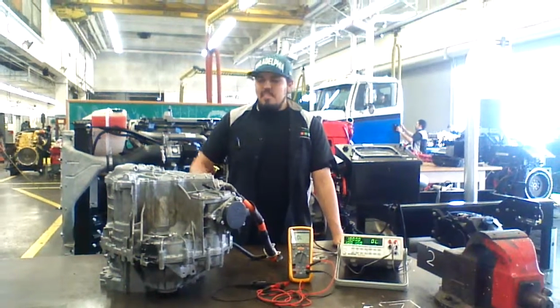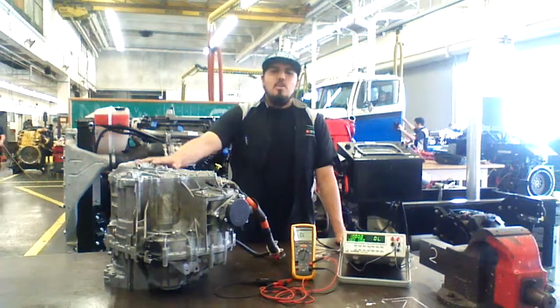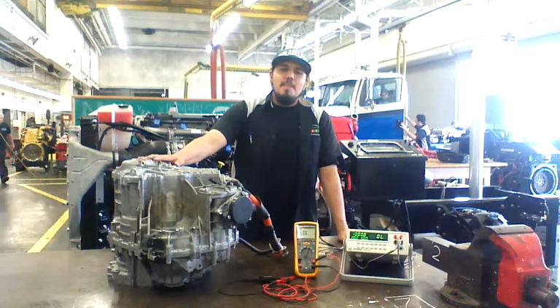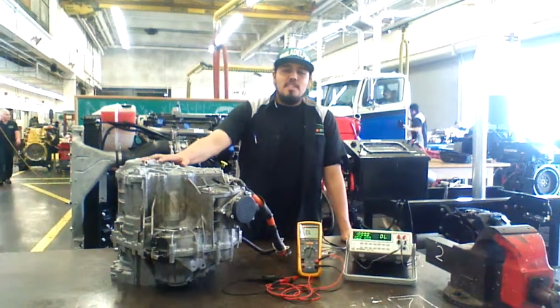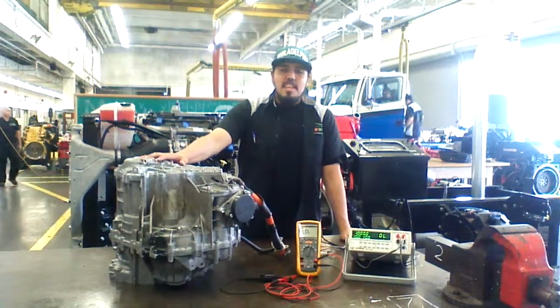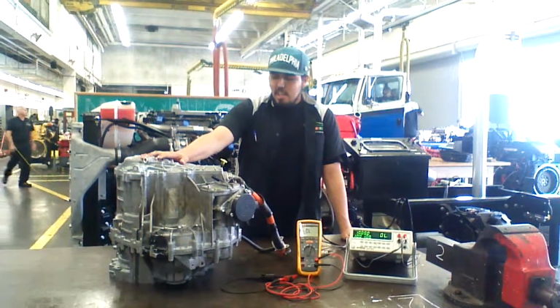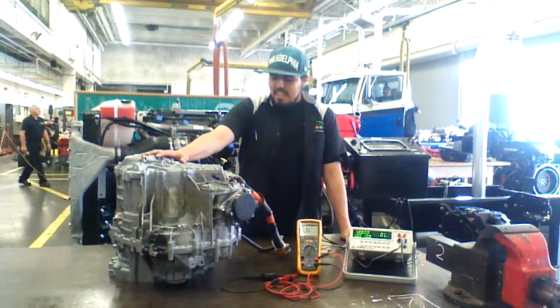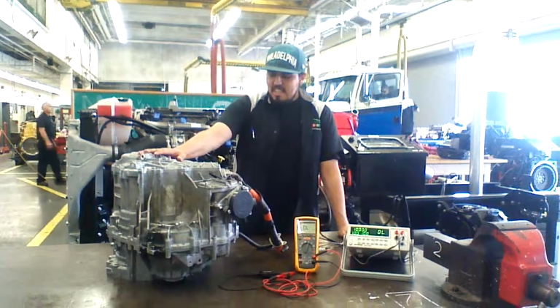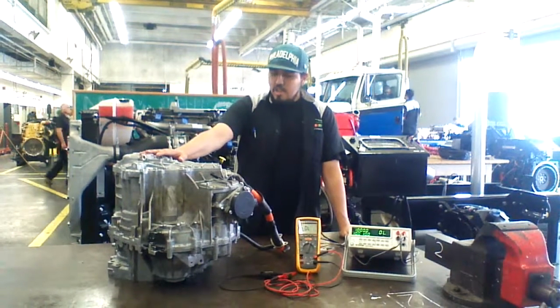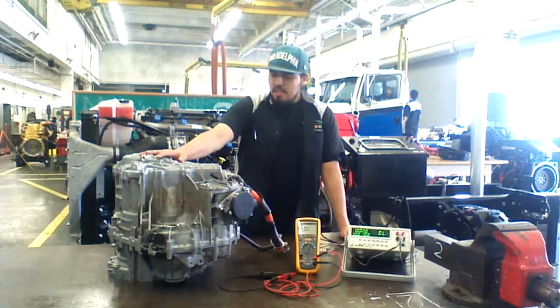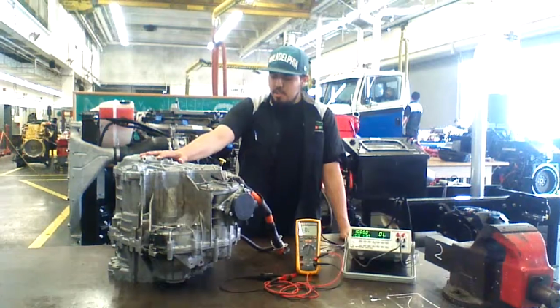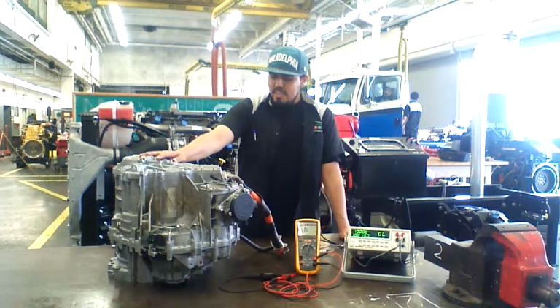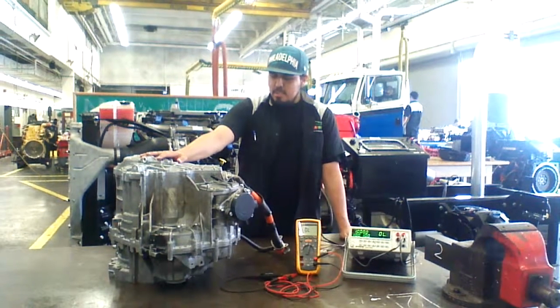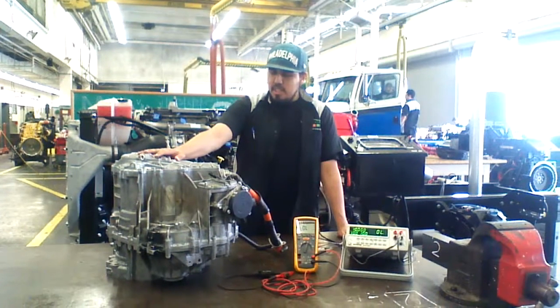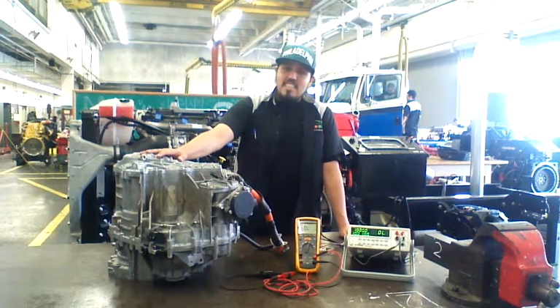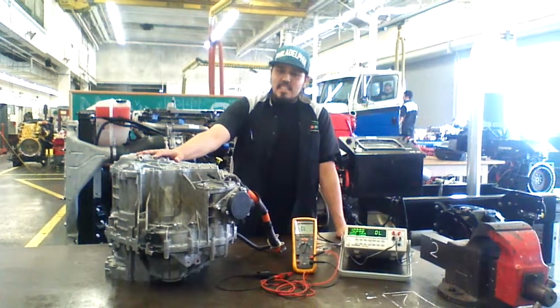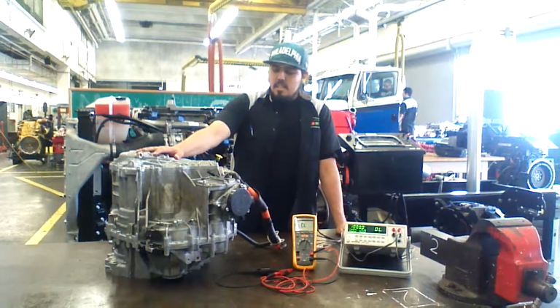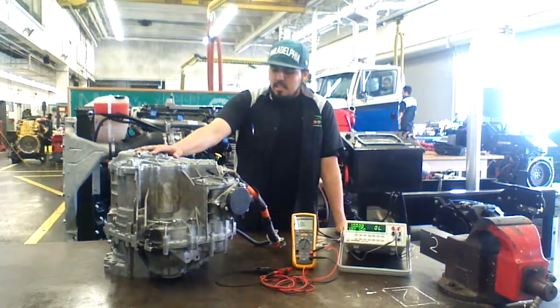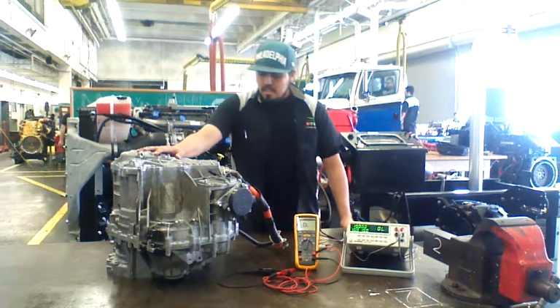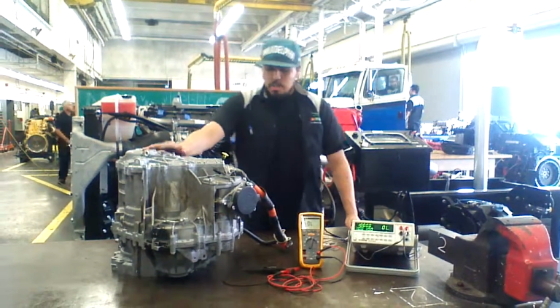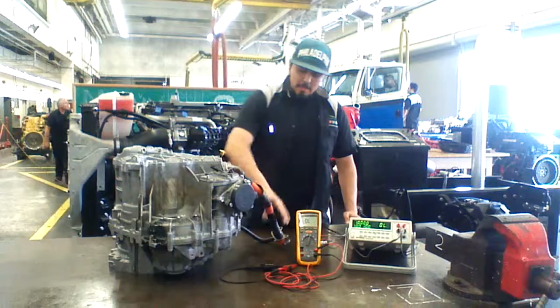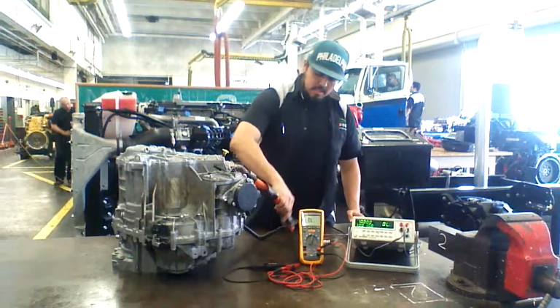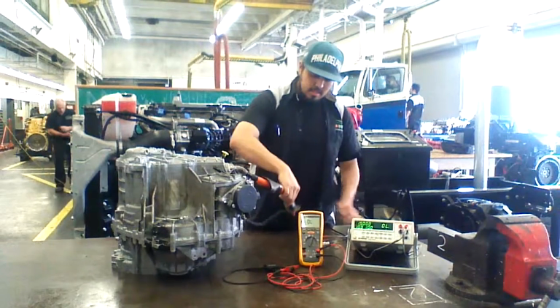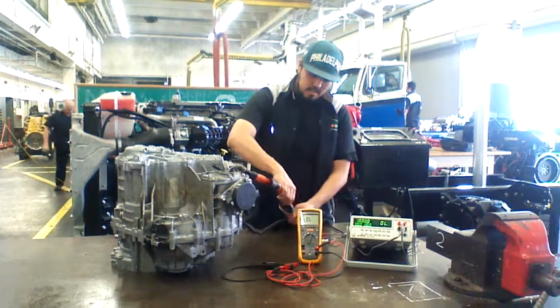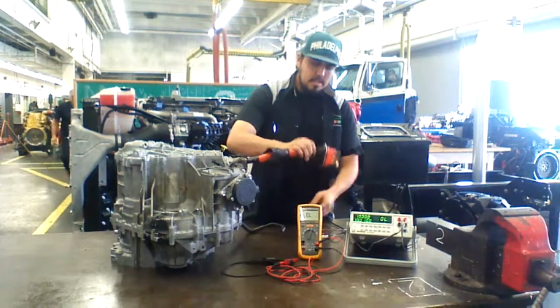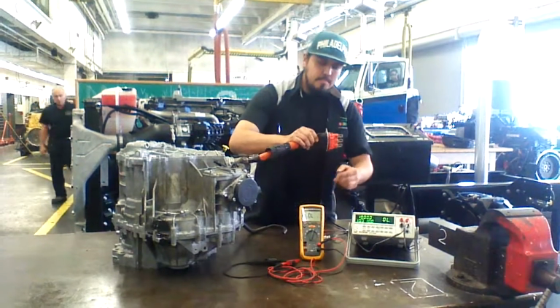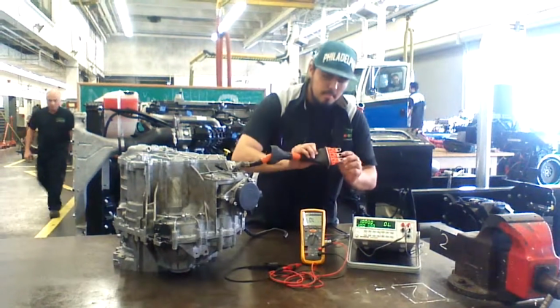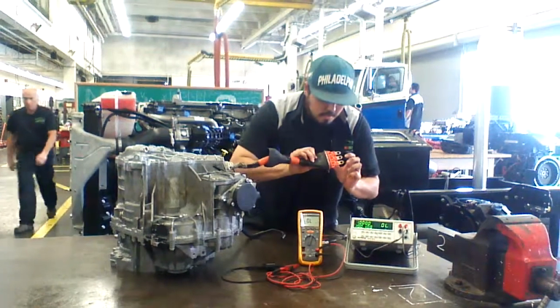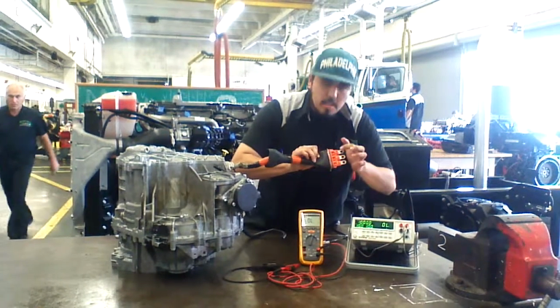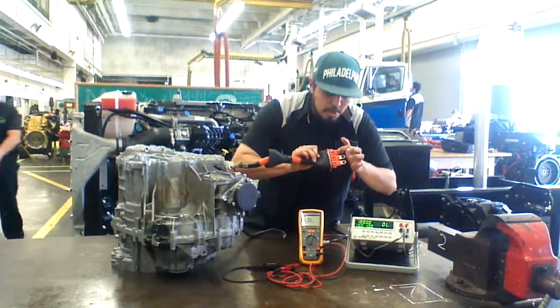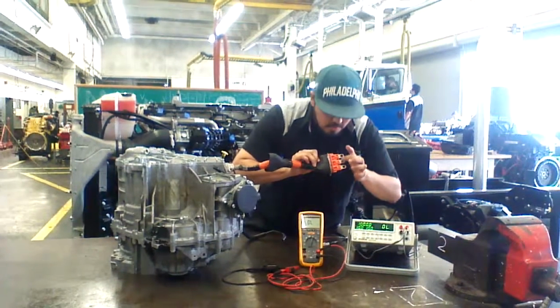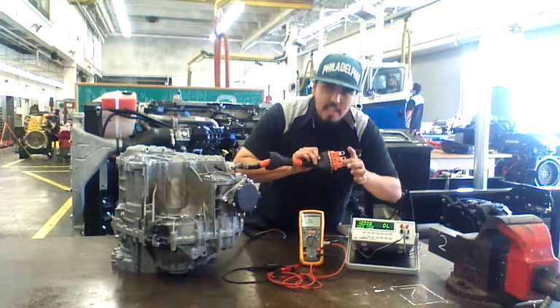Hello, my name is Jimmy Chavez, and today we are testing the Transactual MG2 resistance between three phases, which are labeled W-U.